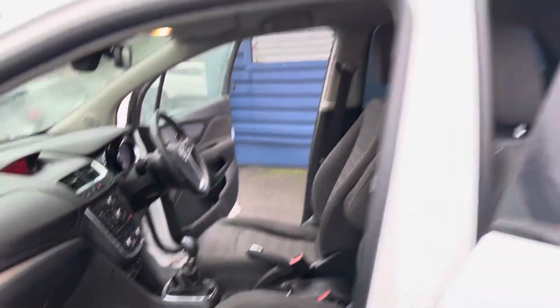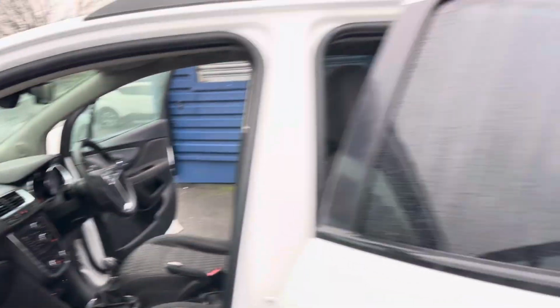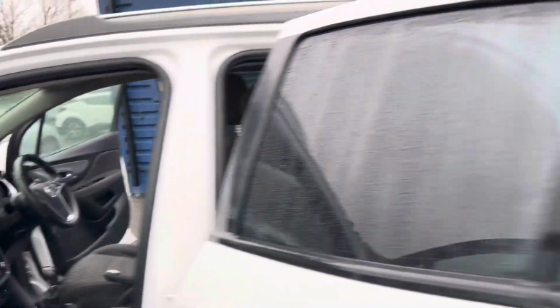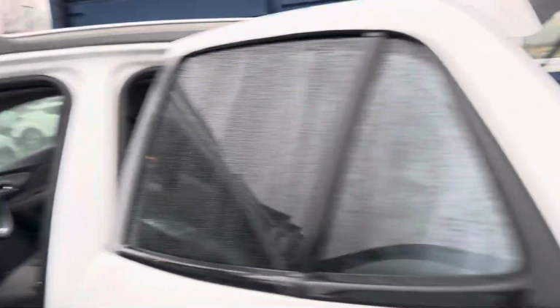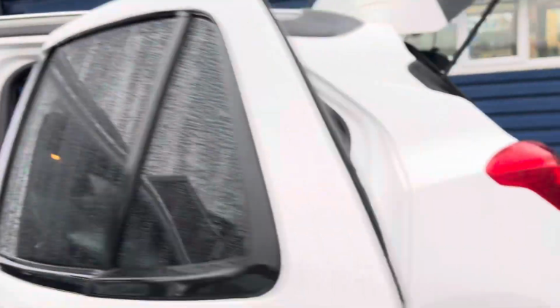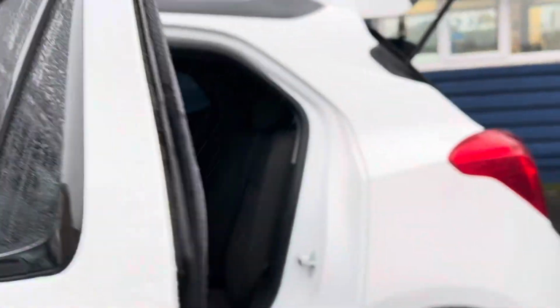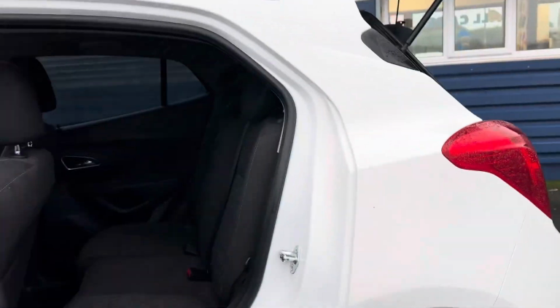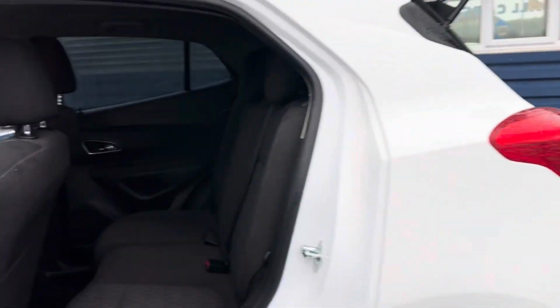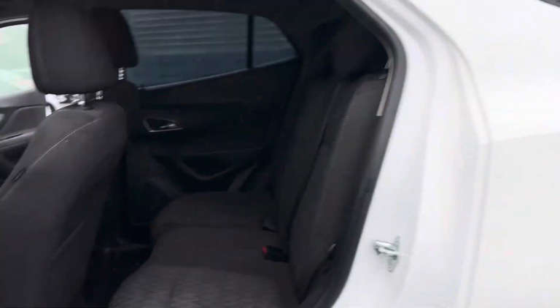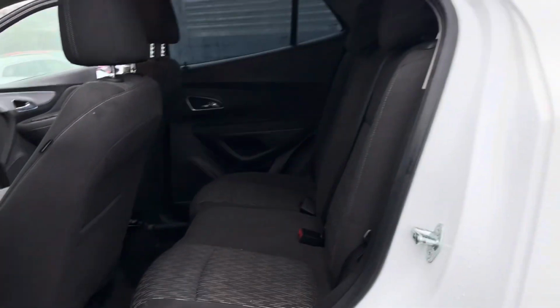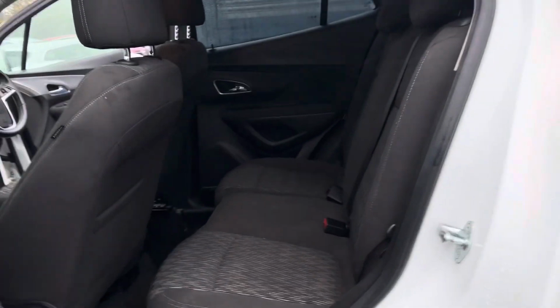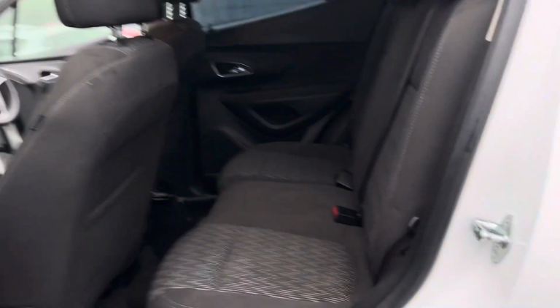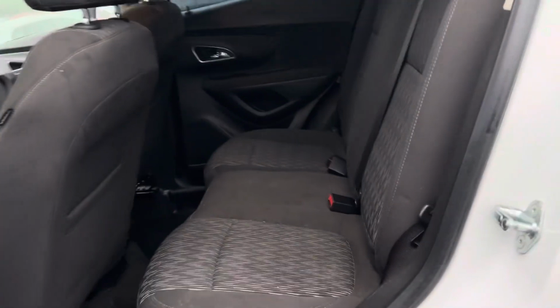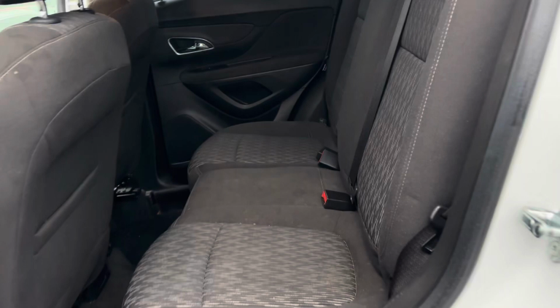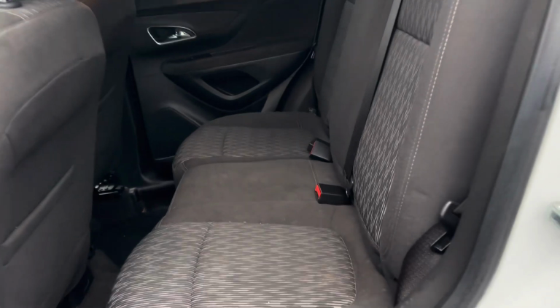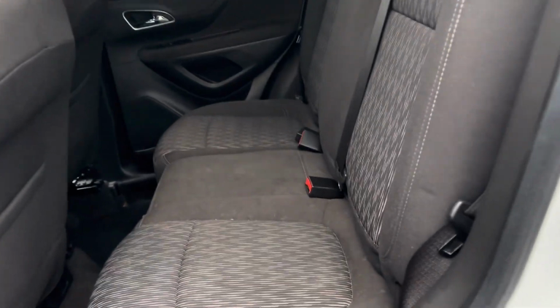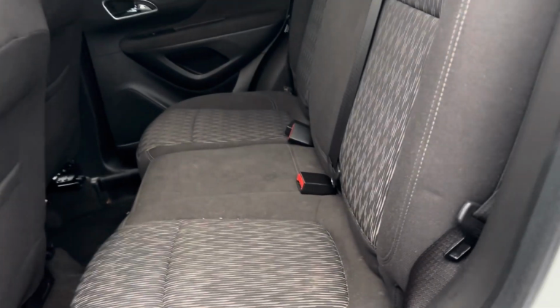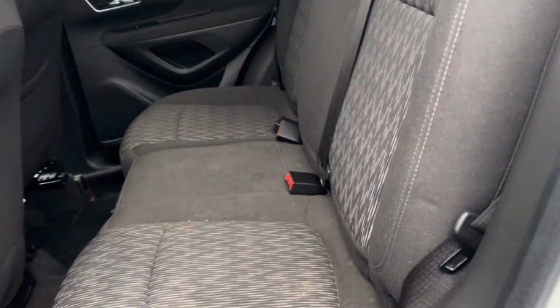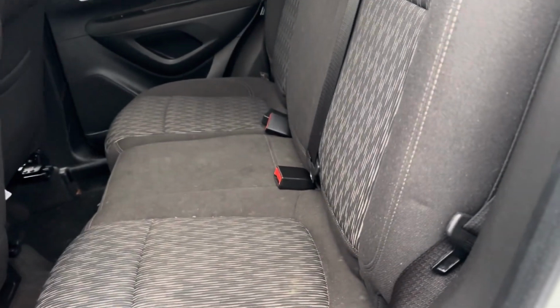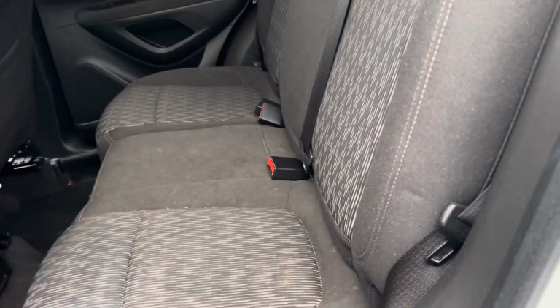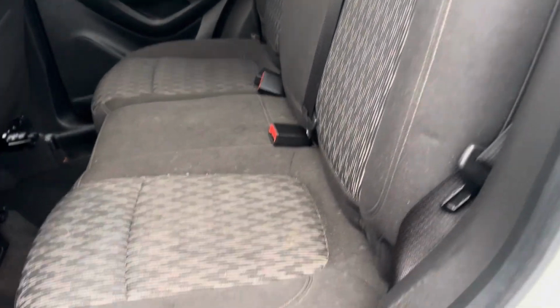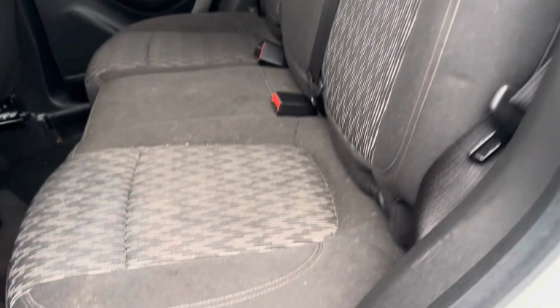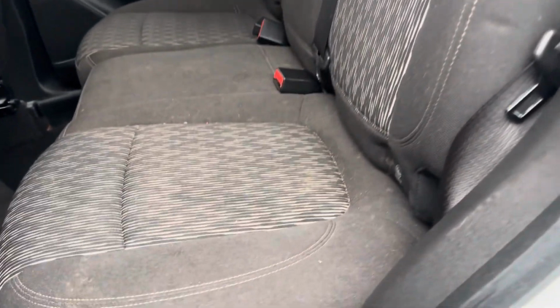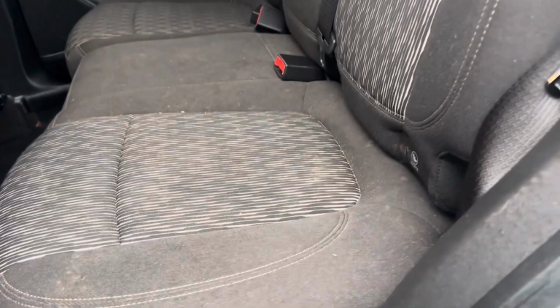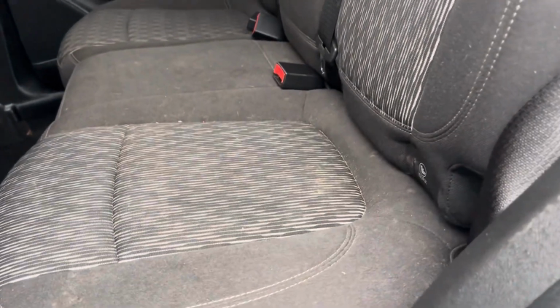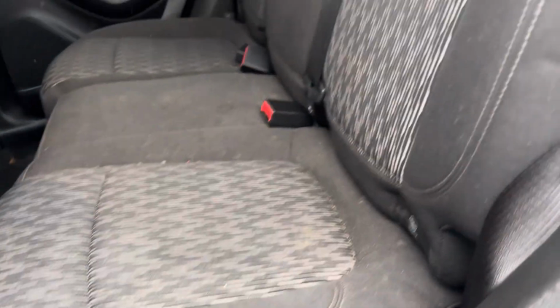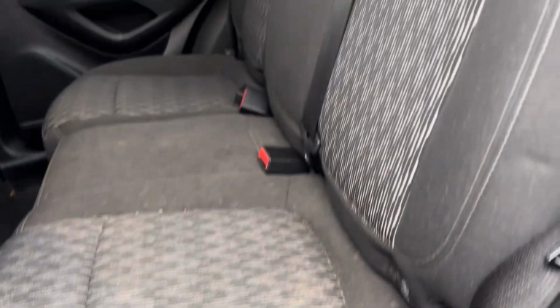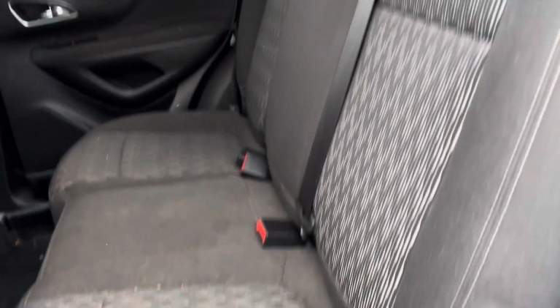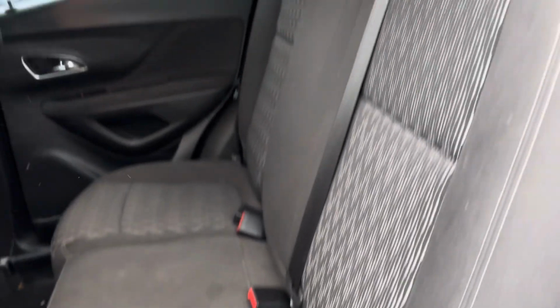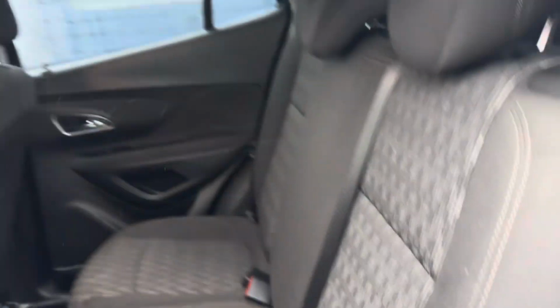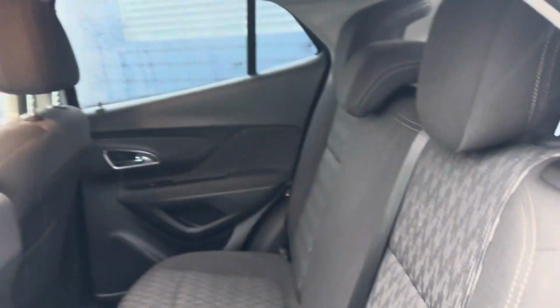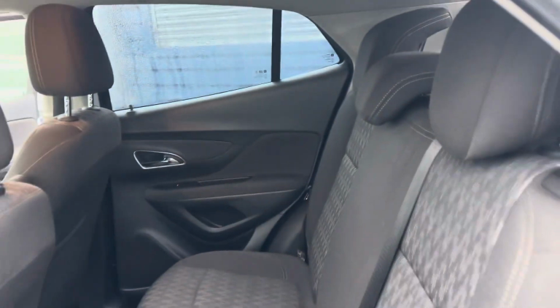At the rear of the car, you have got tinted windows and loads of space right across for the rear passengers. There are also isofix brackets to both outer seats.